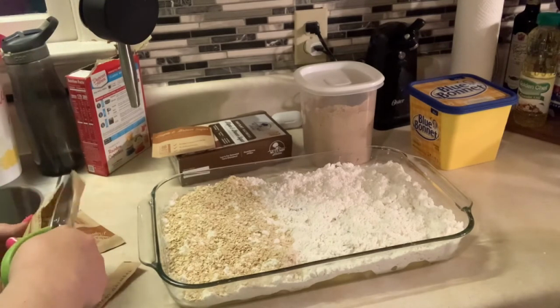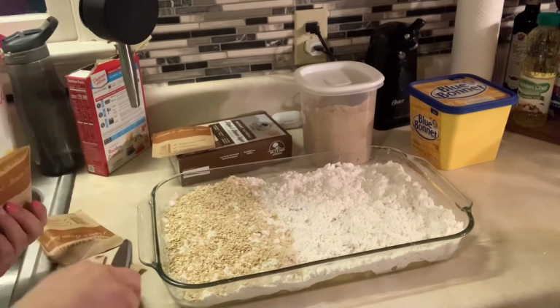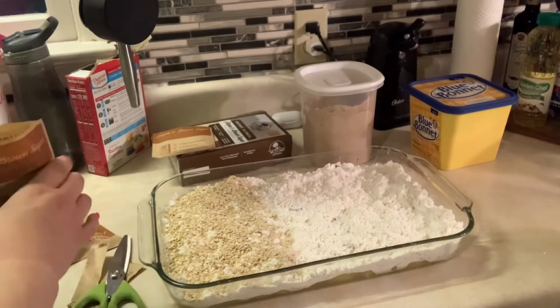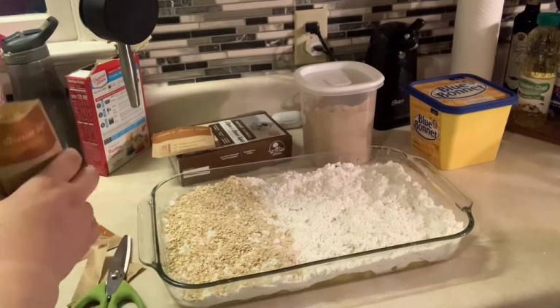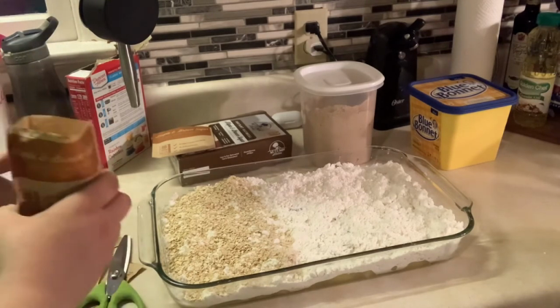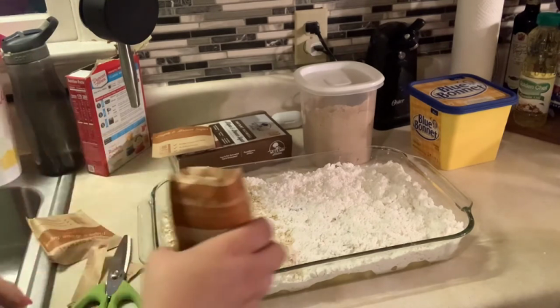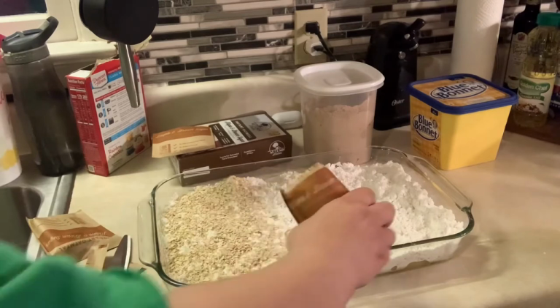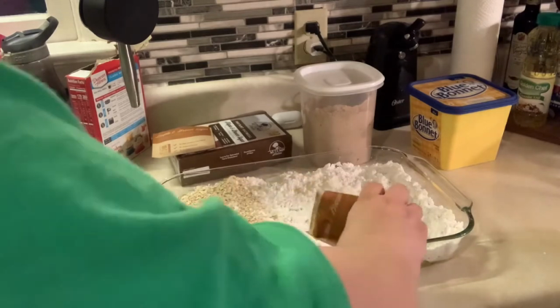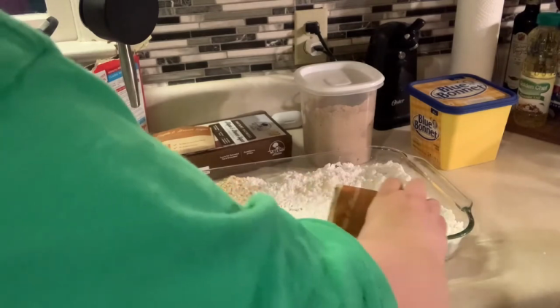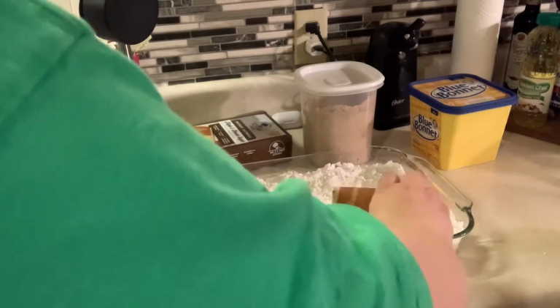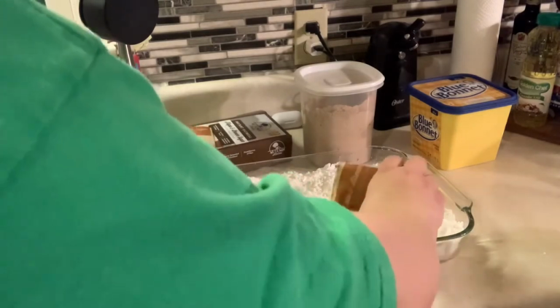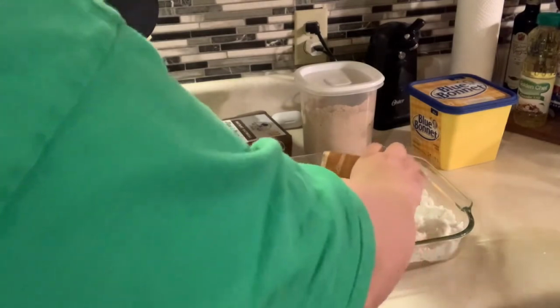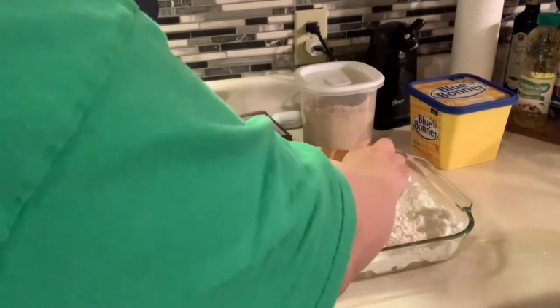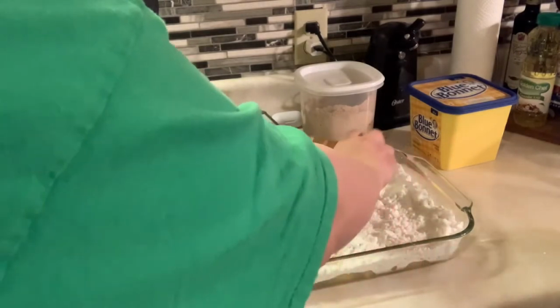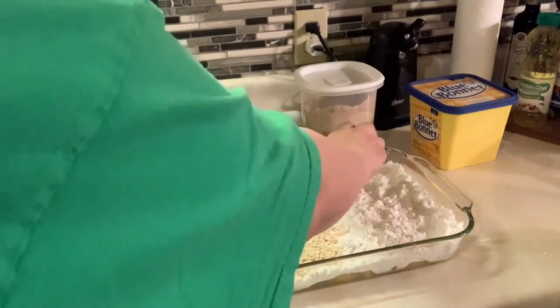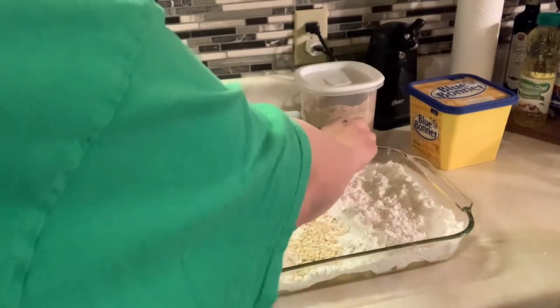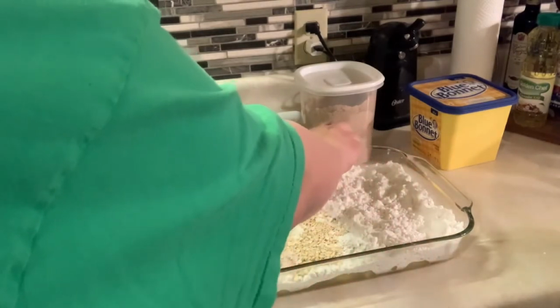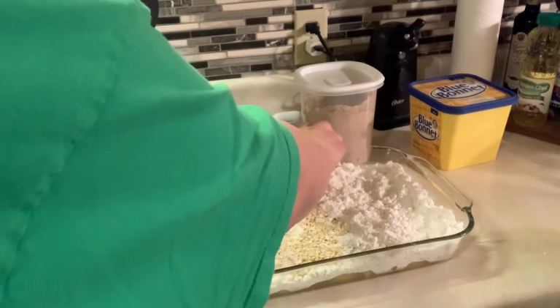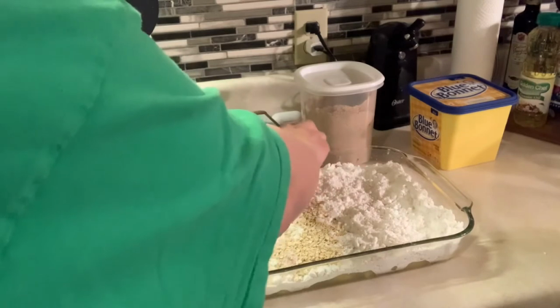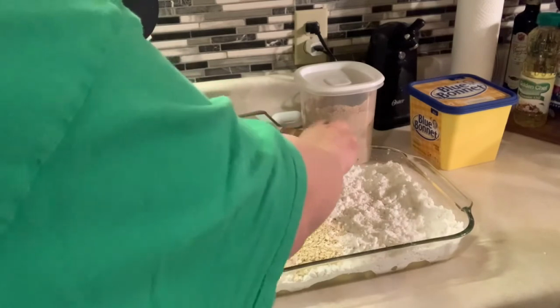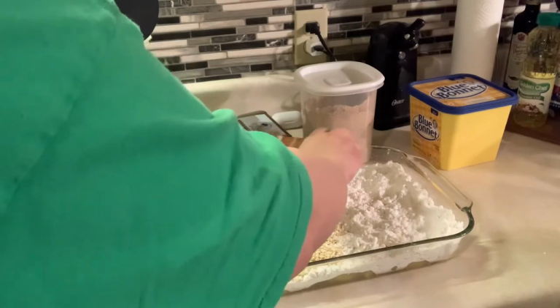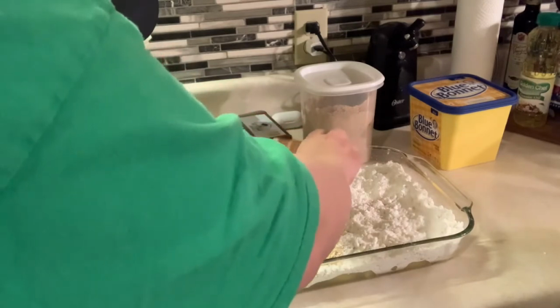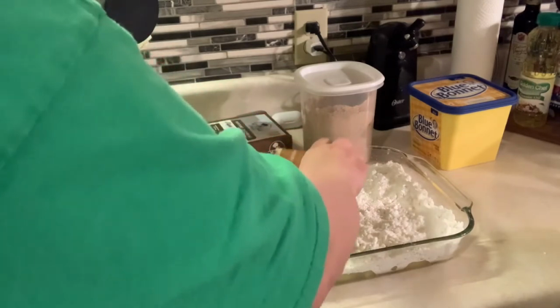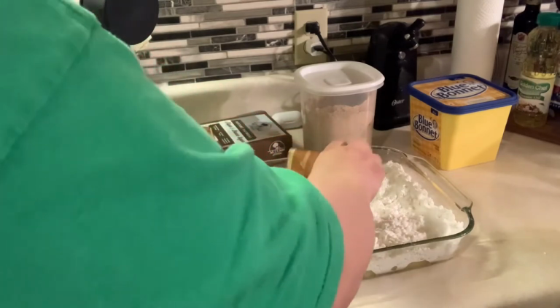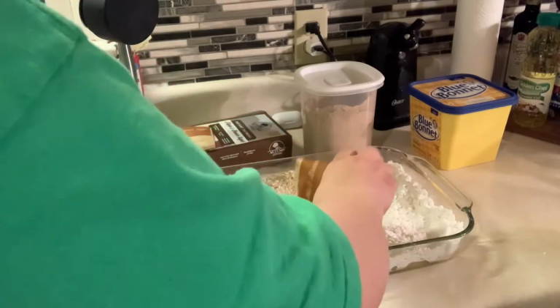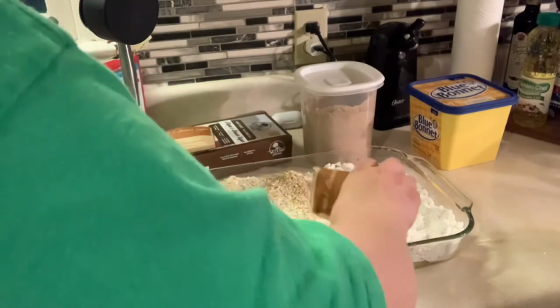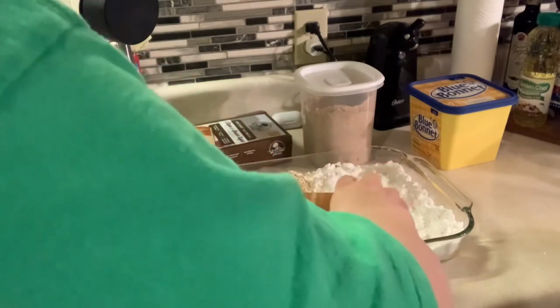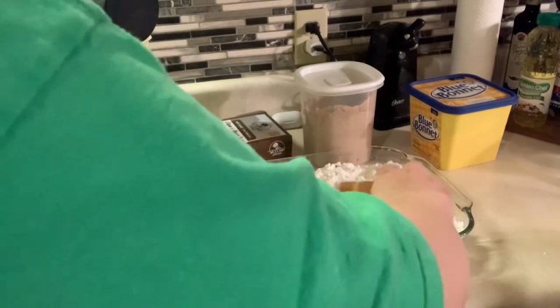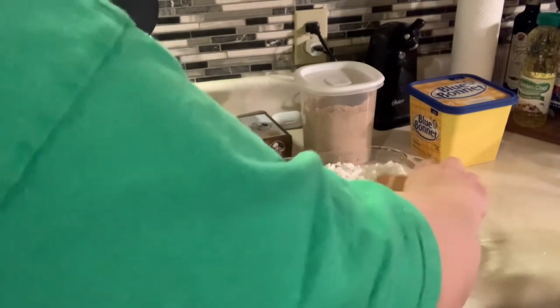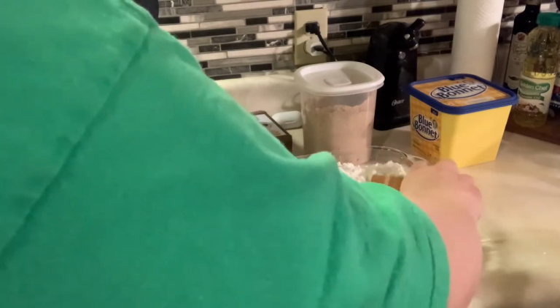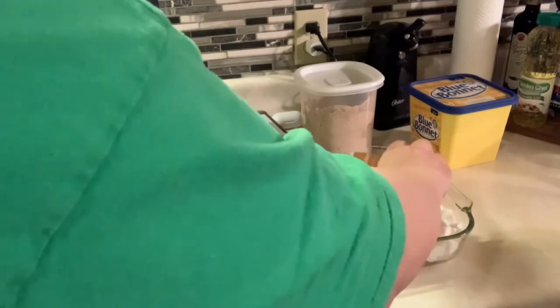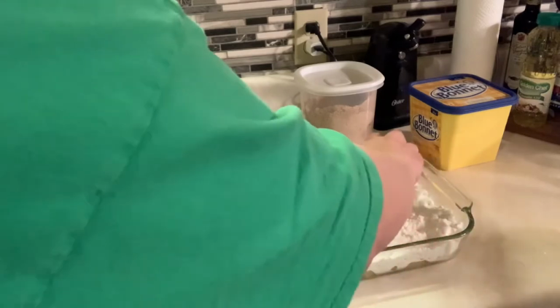I'm going to use three packets of this oatmeal. I know right now this is looking like a whole lot of dry stuff—